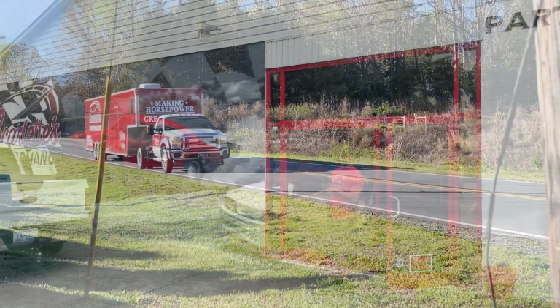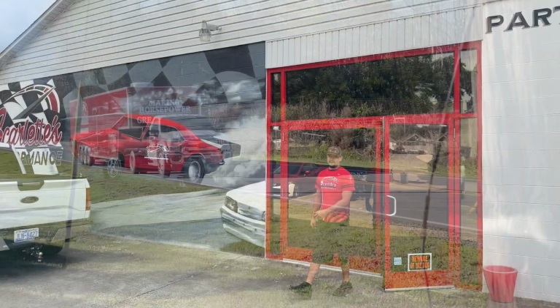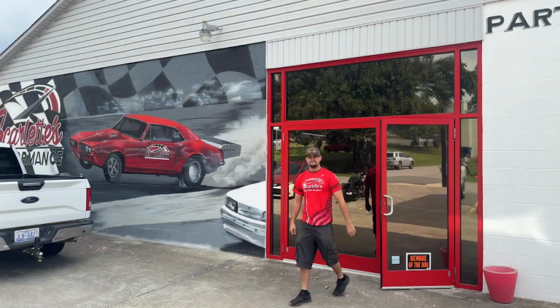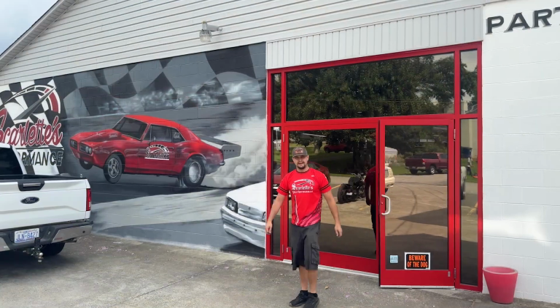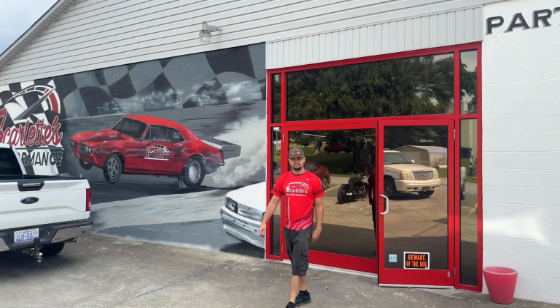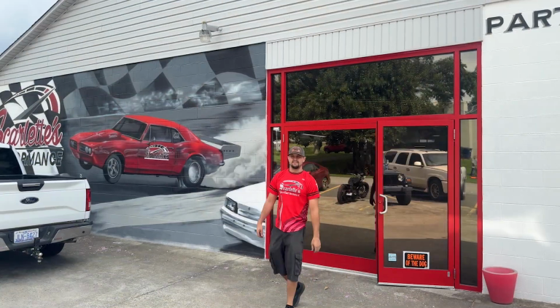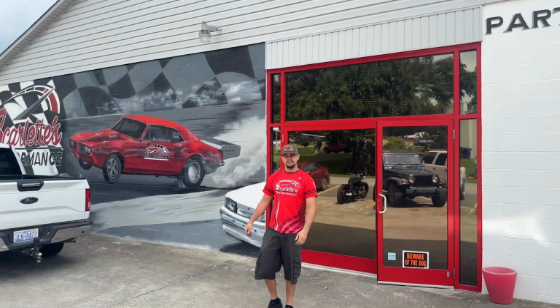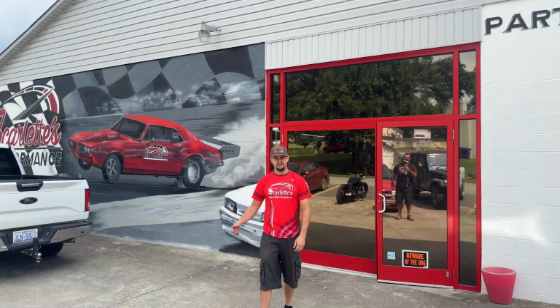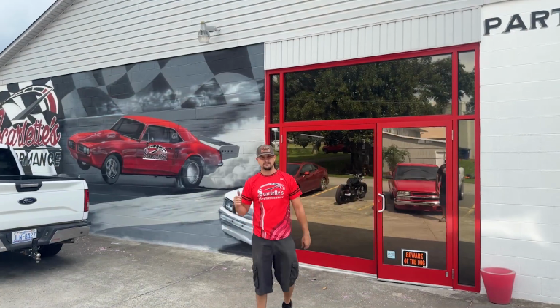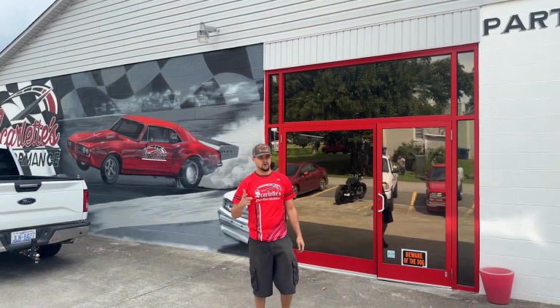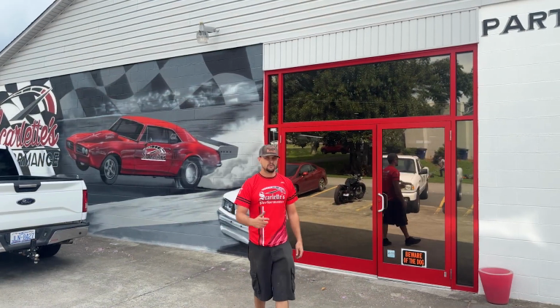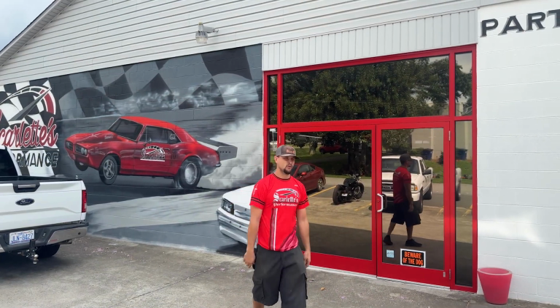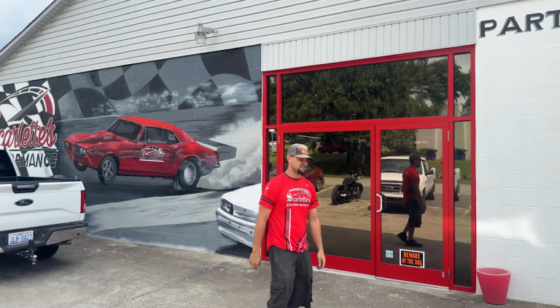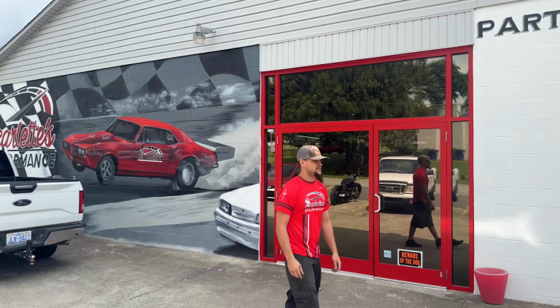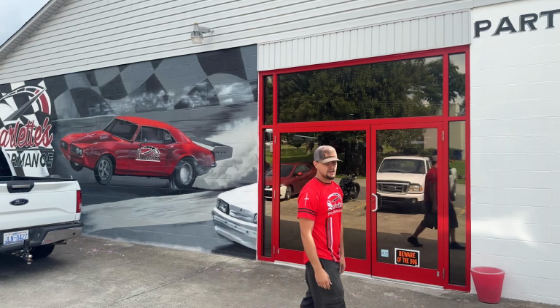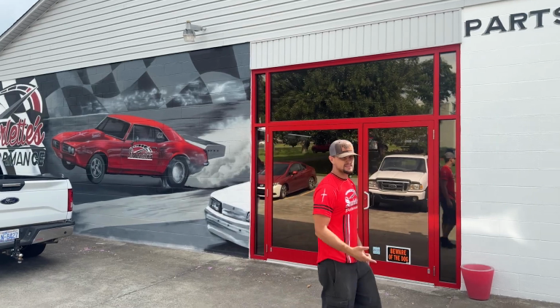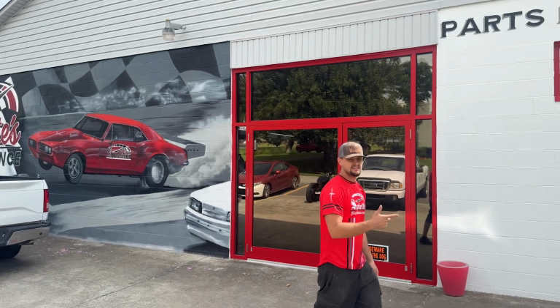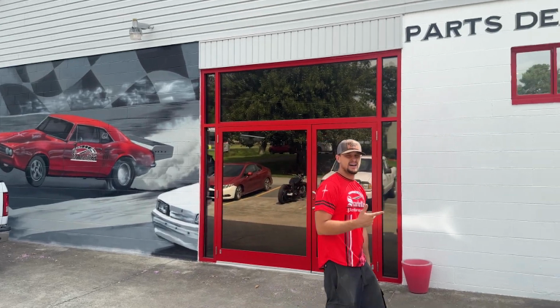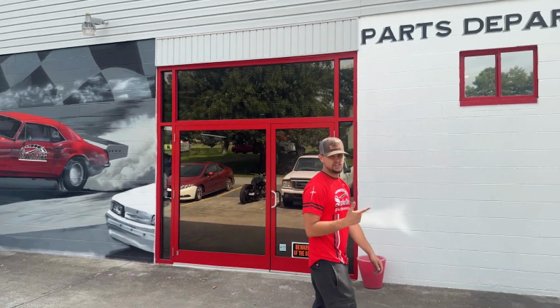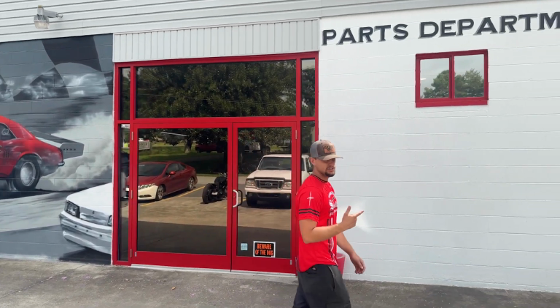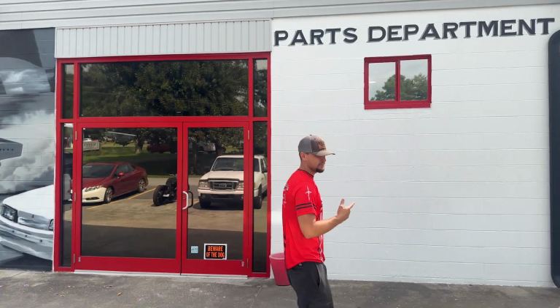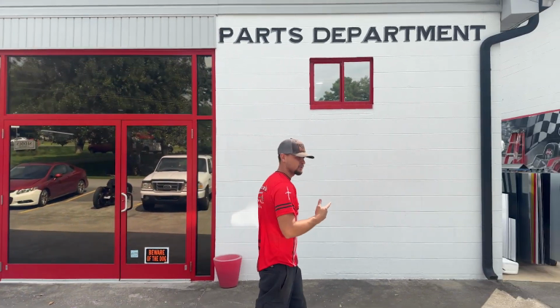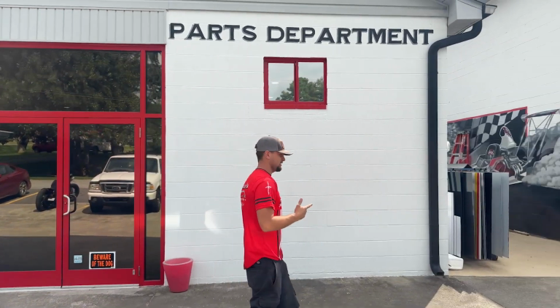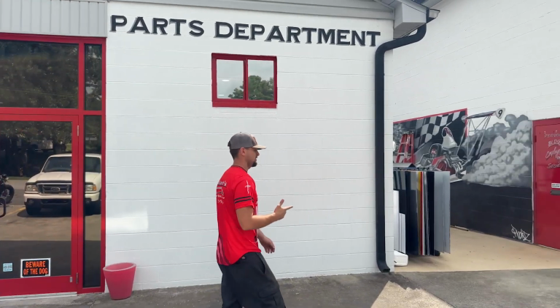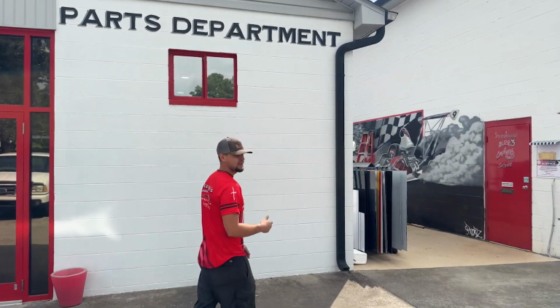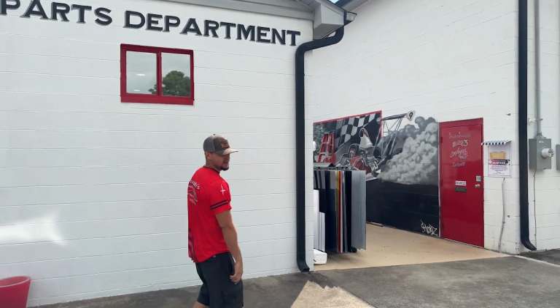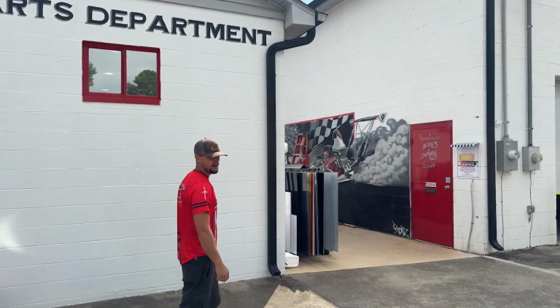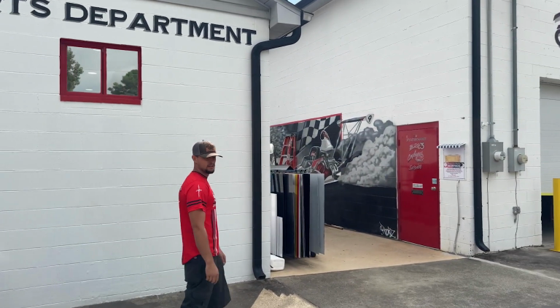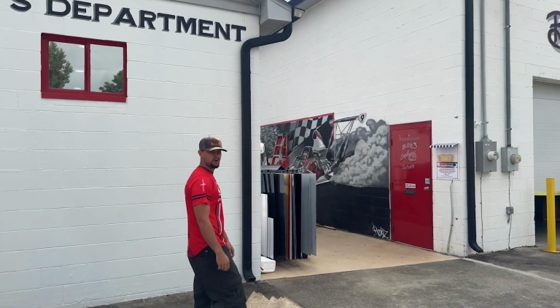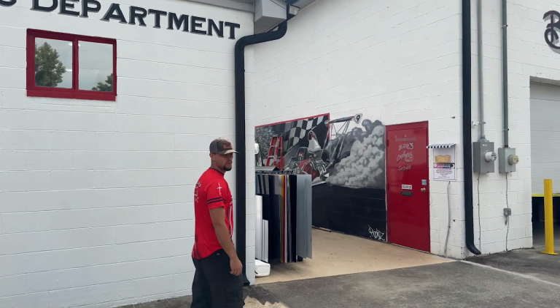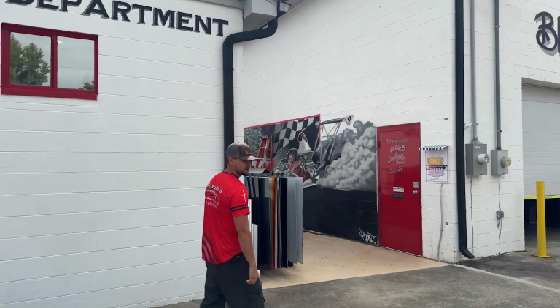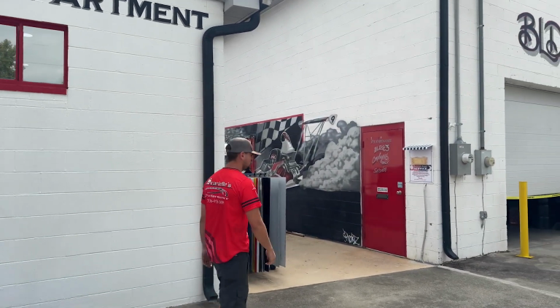Hi, I'm Casey over here from Scarlett's Performance. Take you inside, show you the shop real quick, a little bit of what we're working on.